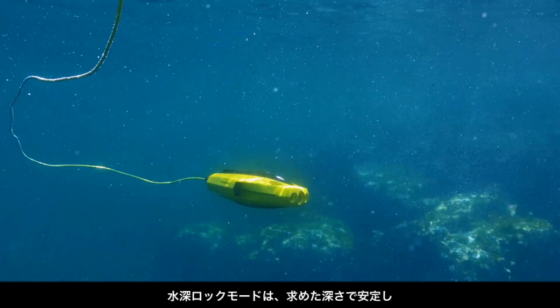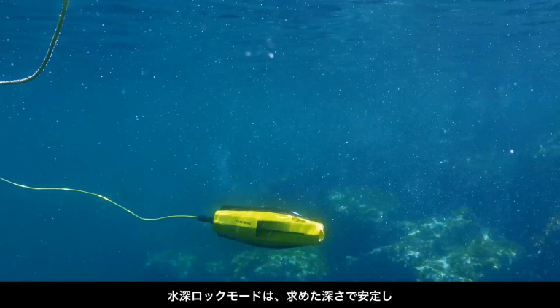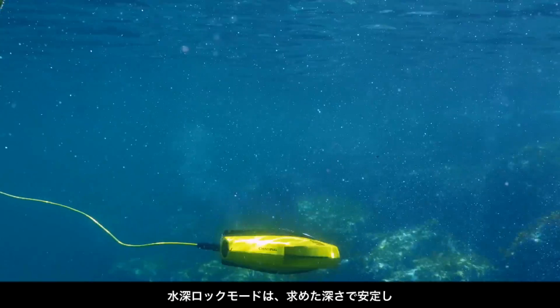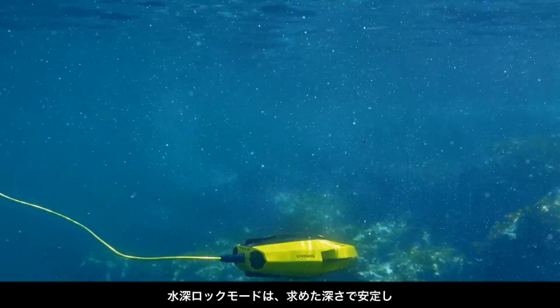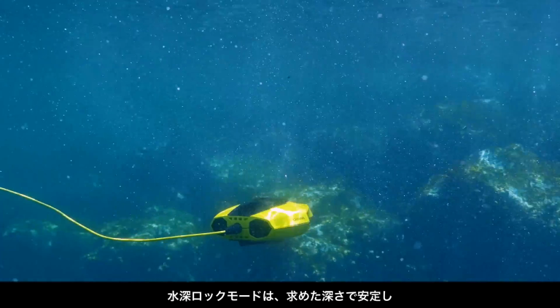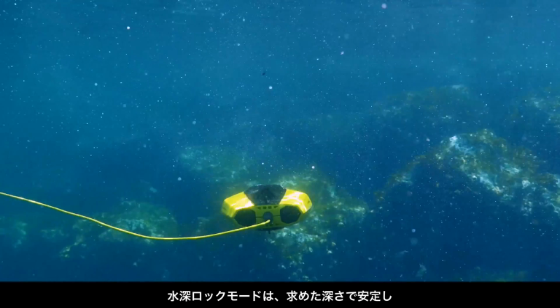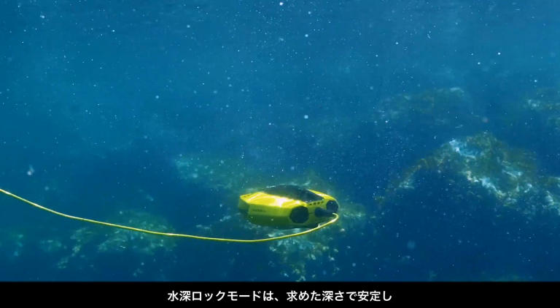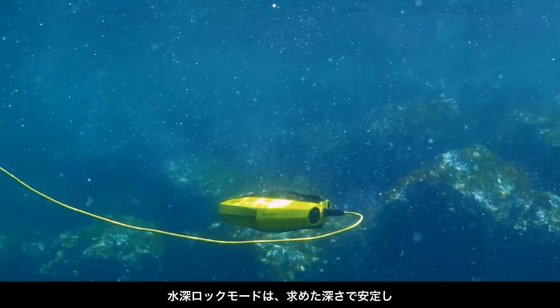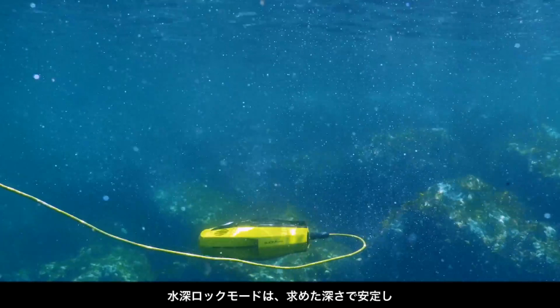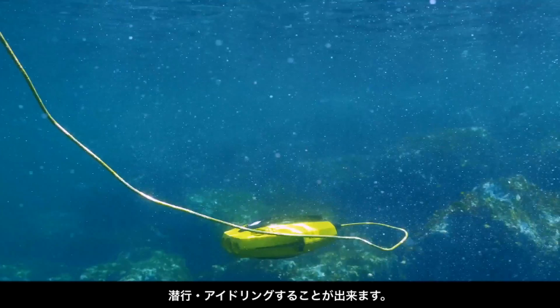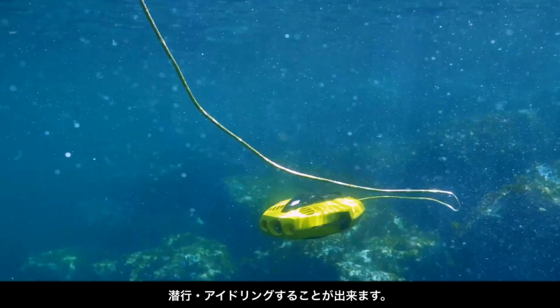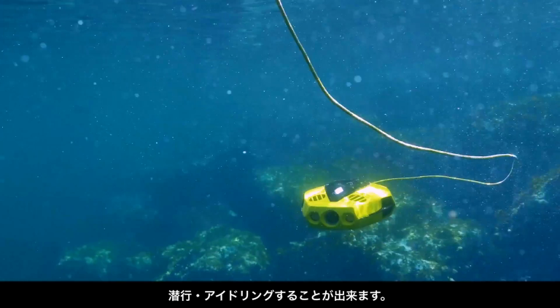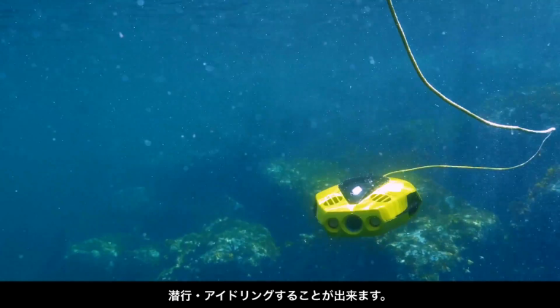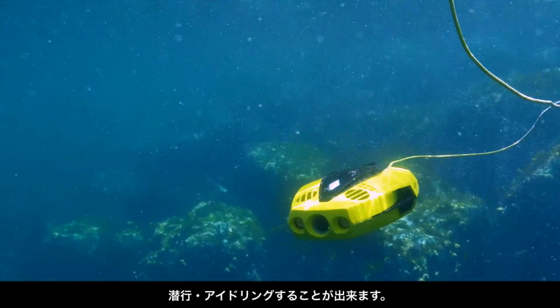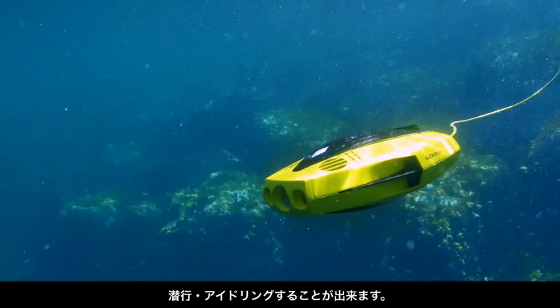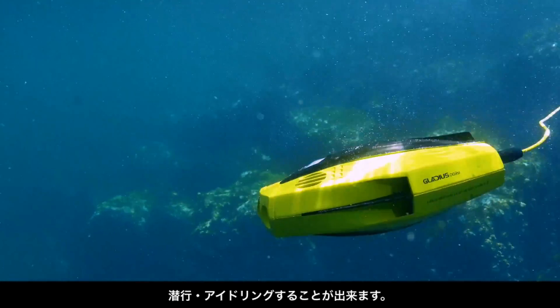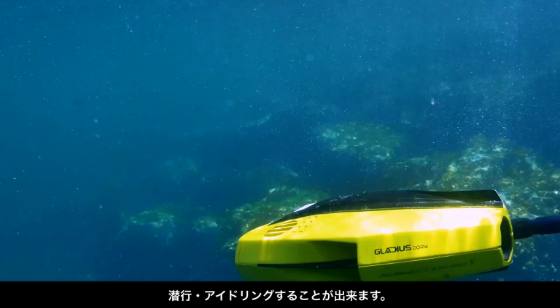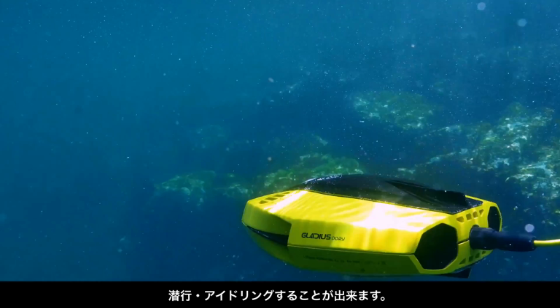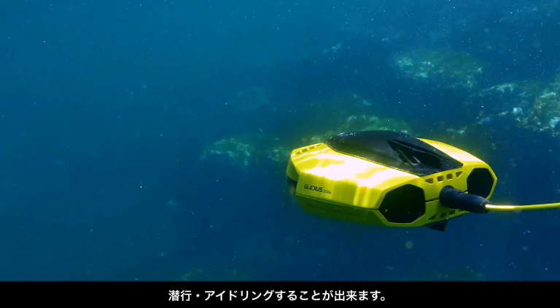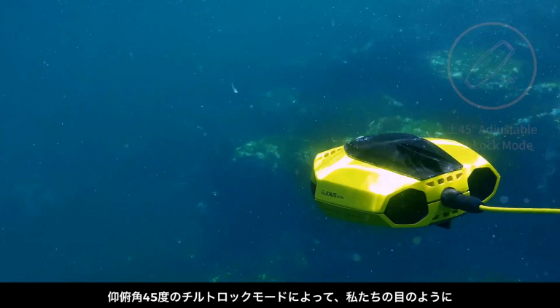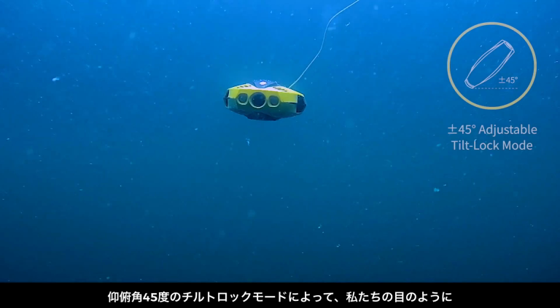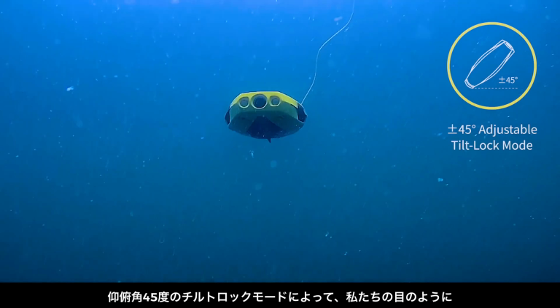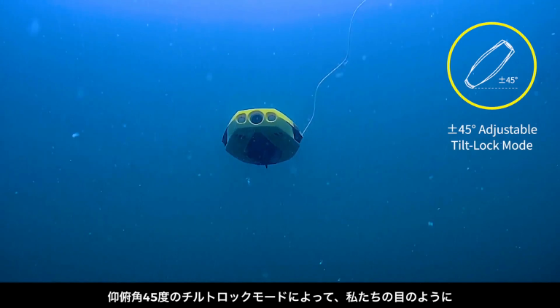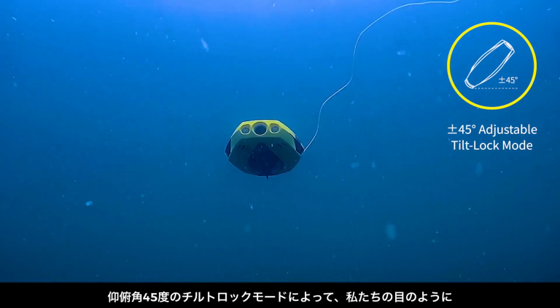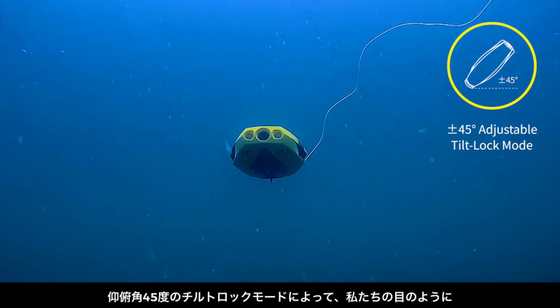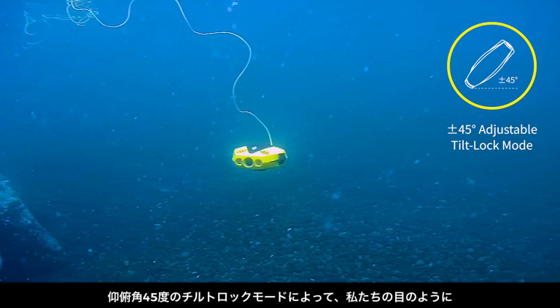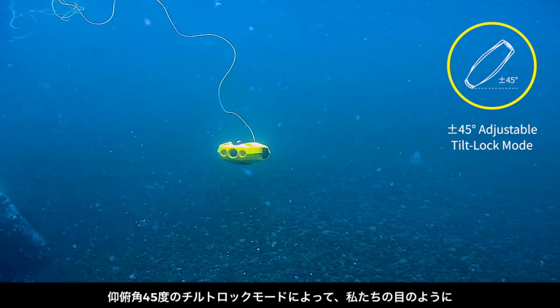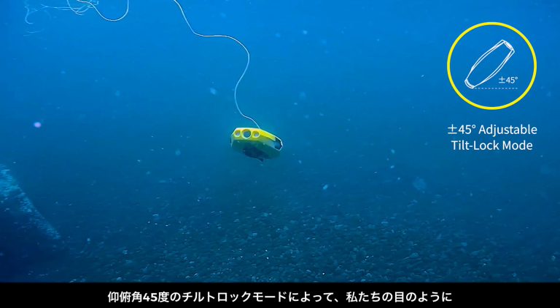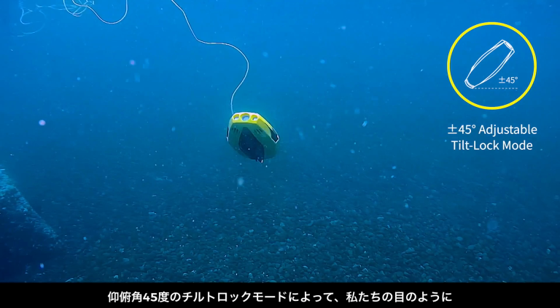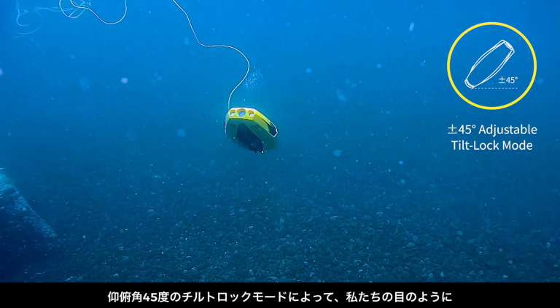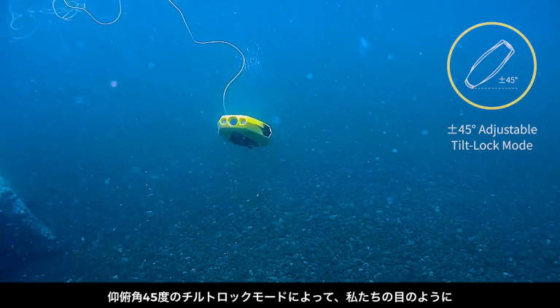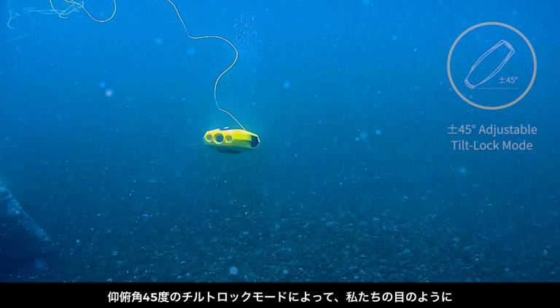Depth Lock lets you dive and remain at the precise depth you want, so you can either idle or cruise with maximum stability.